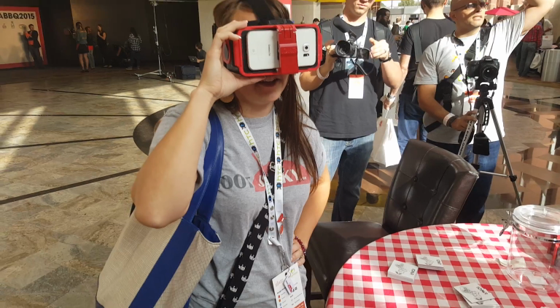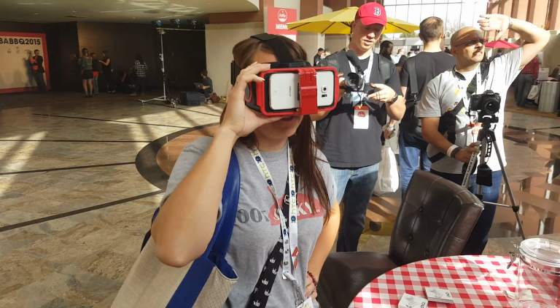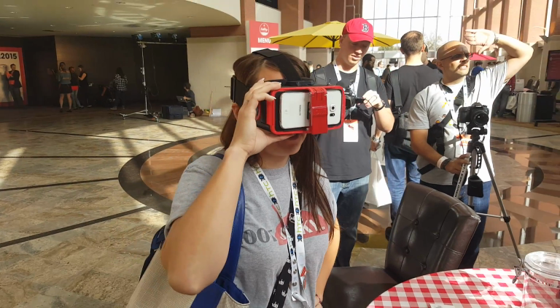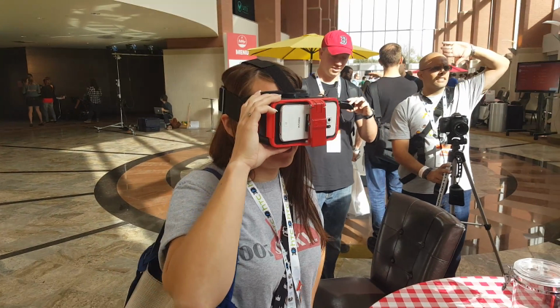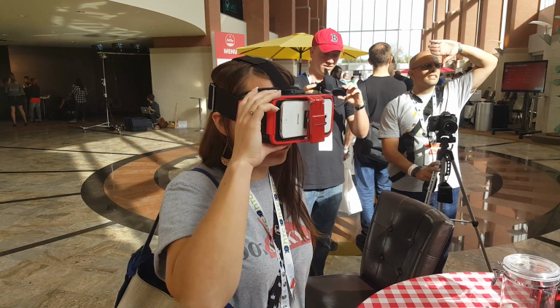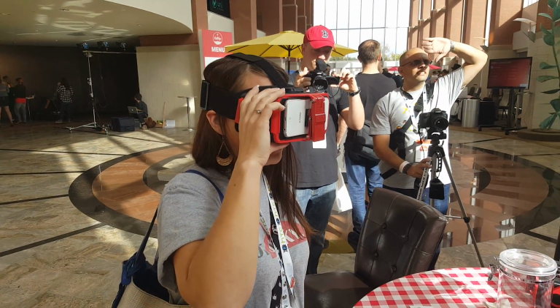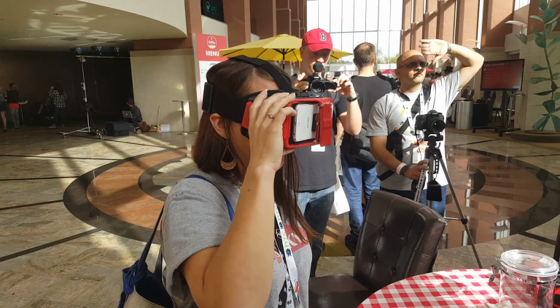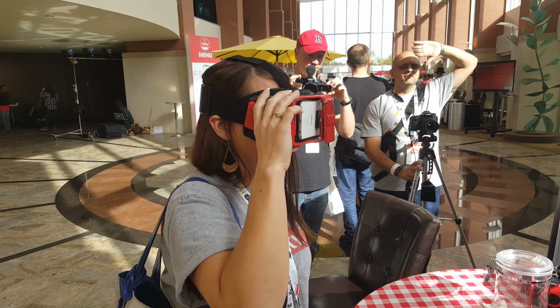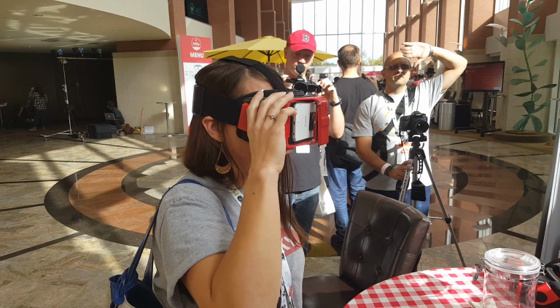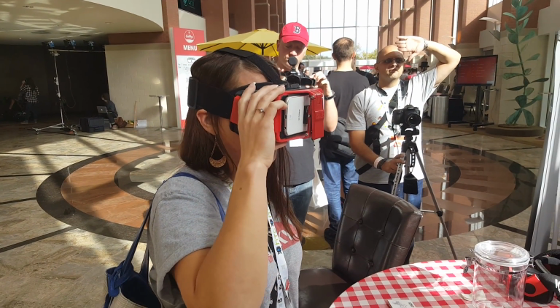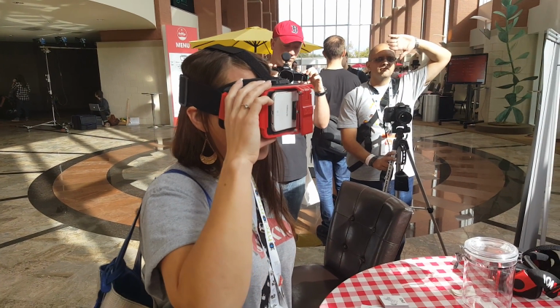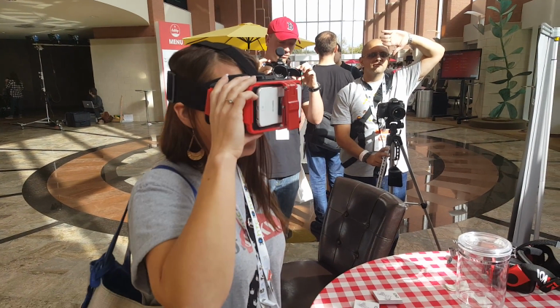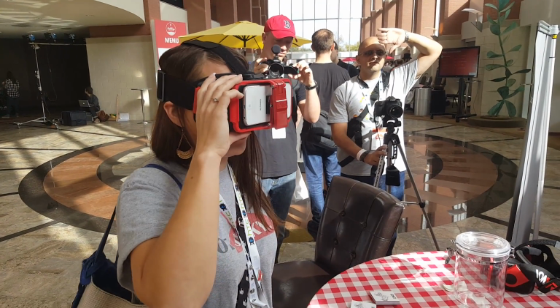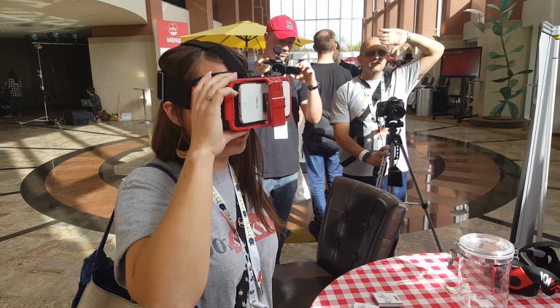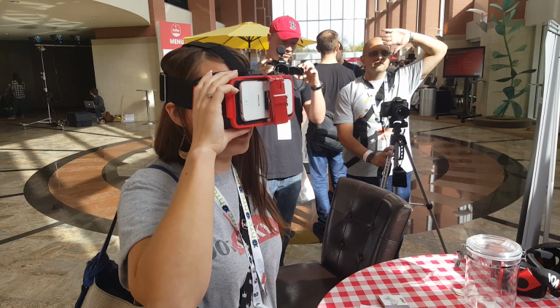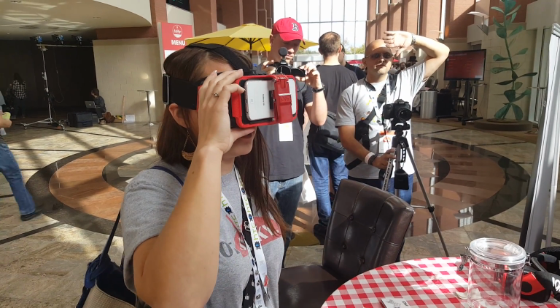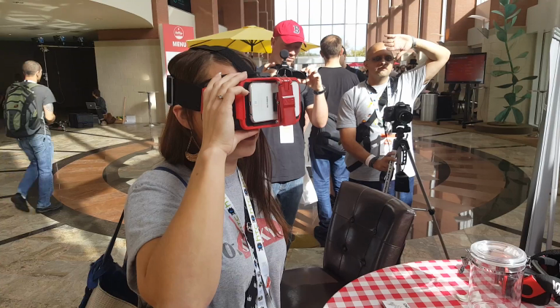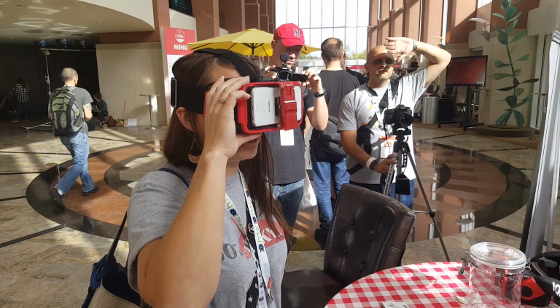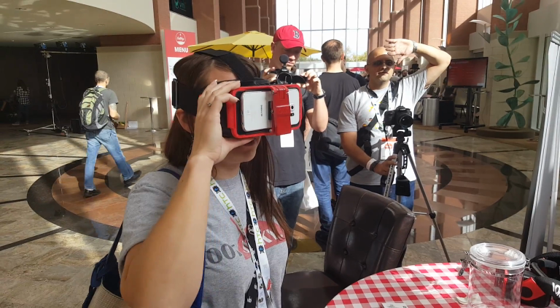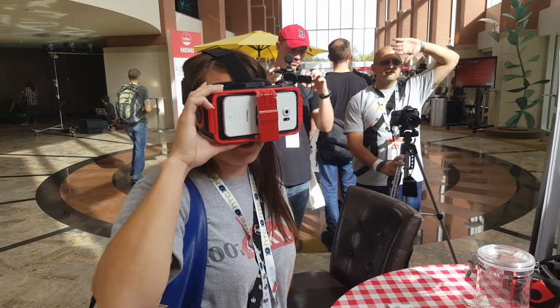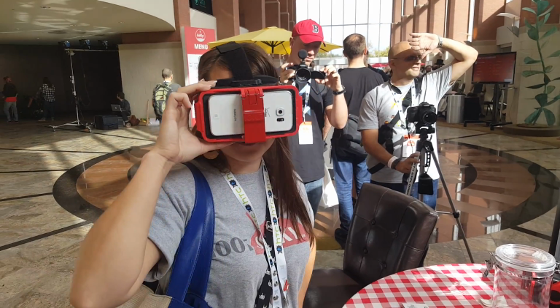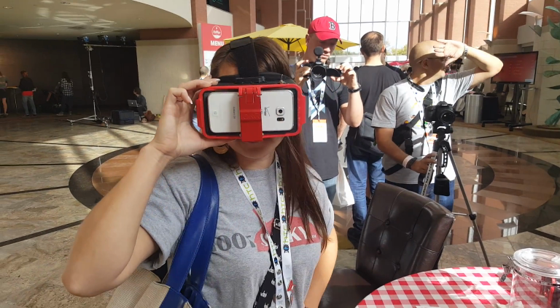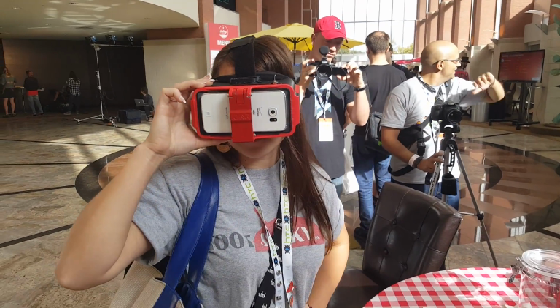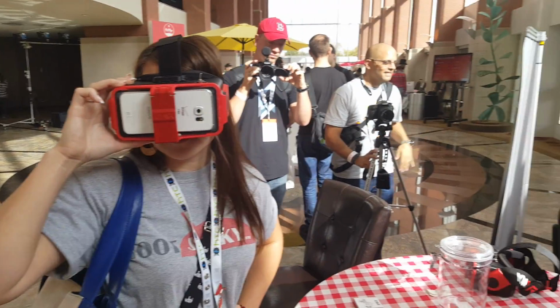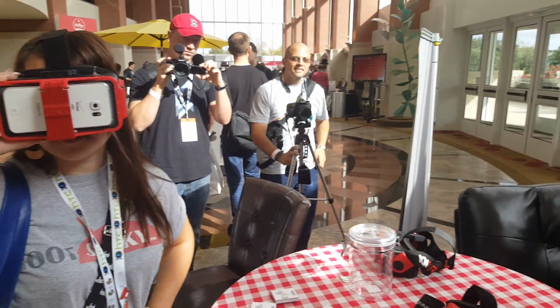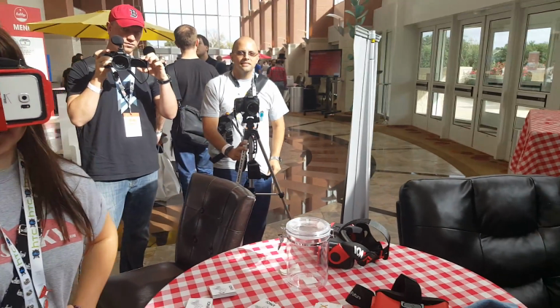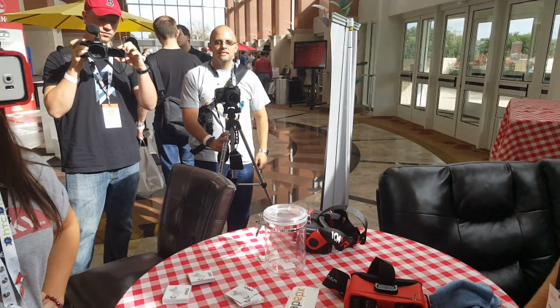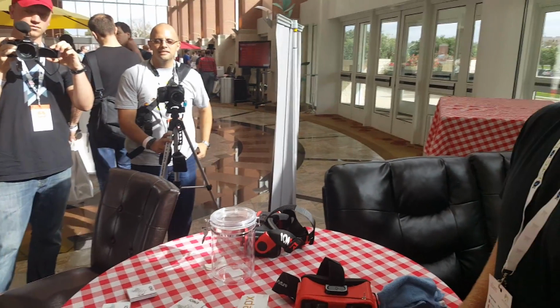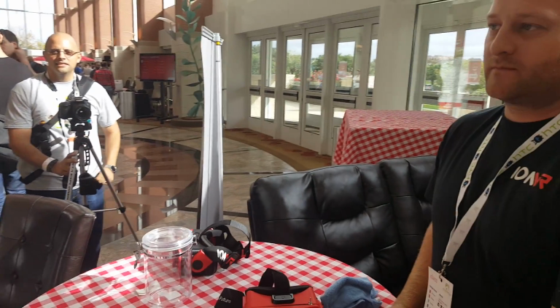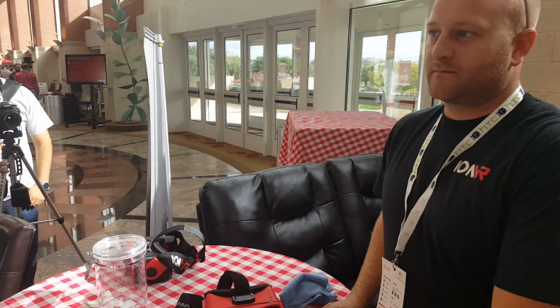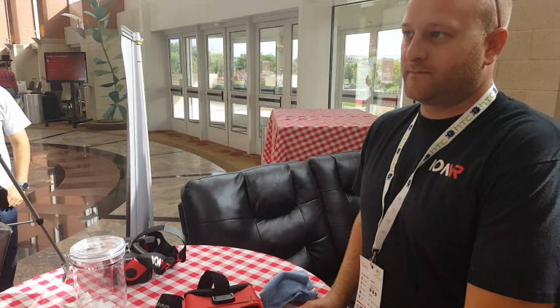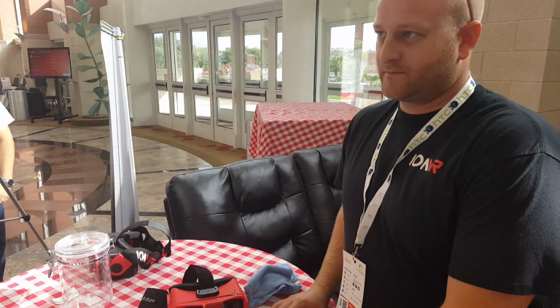Showing it with or without a case. Very cool. So what's the name of this headset here? This is the INVR.